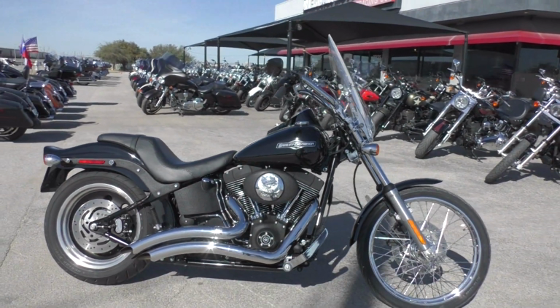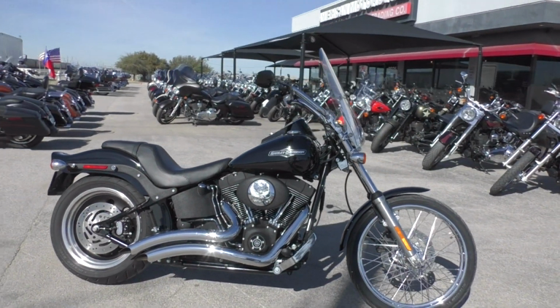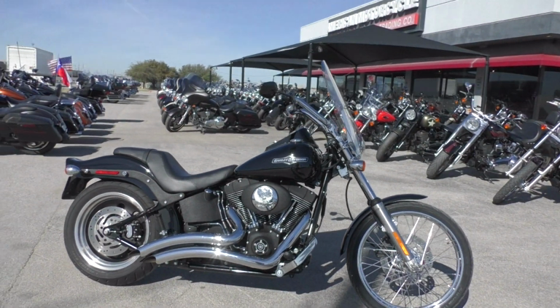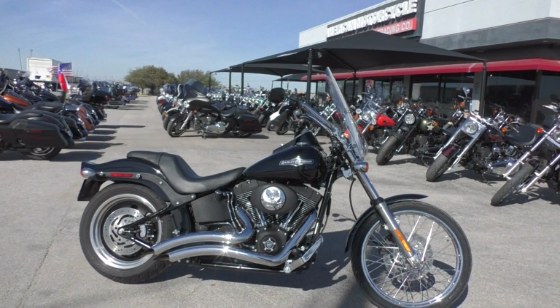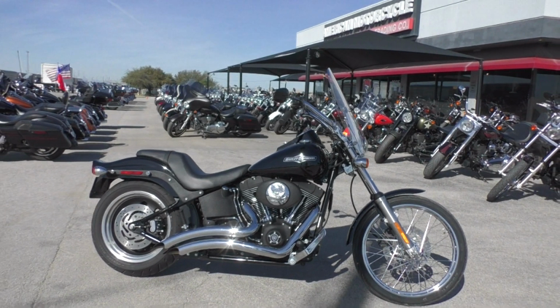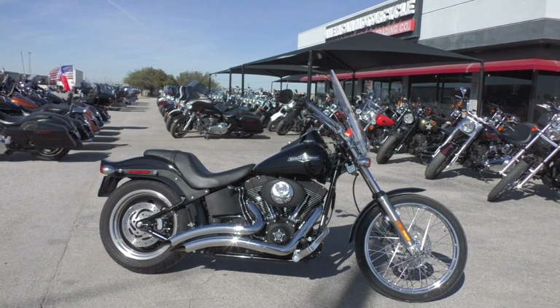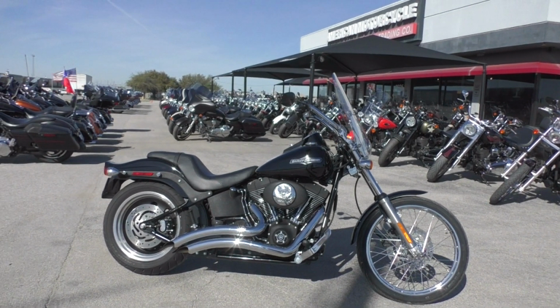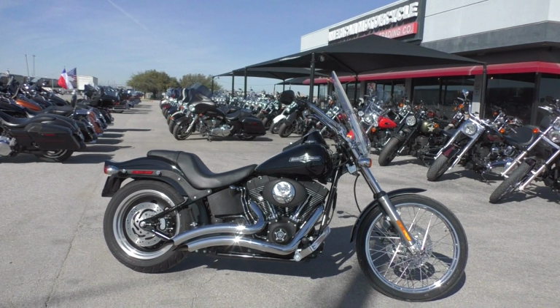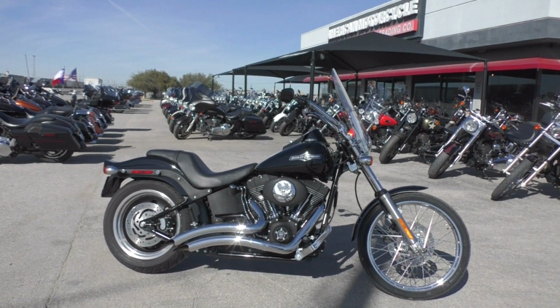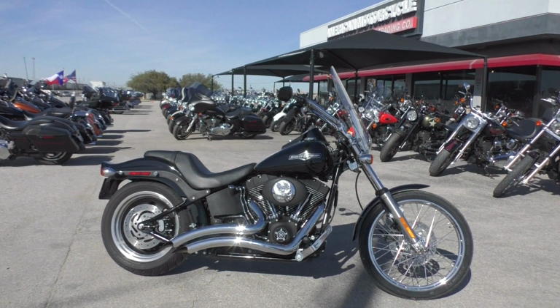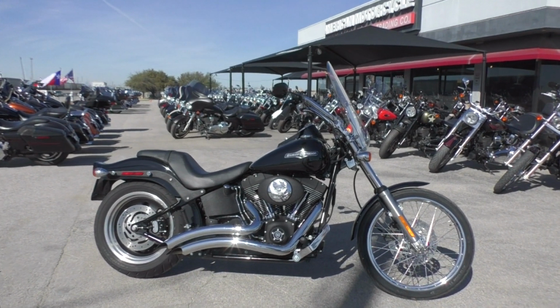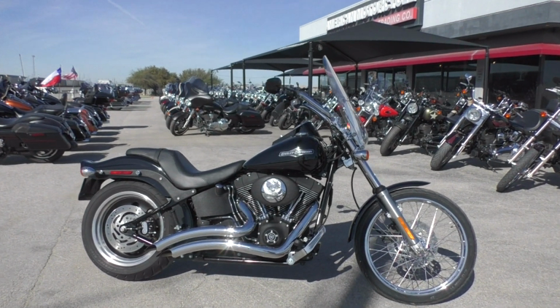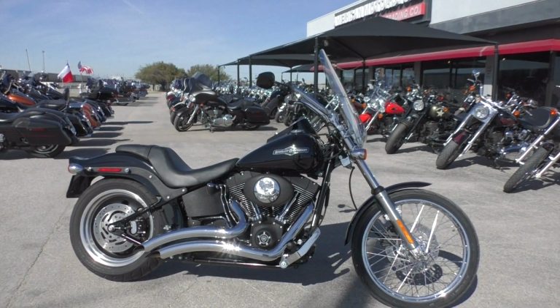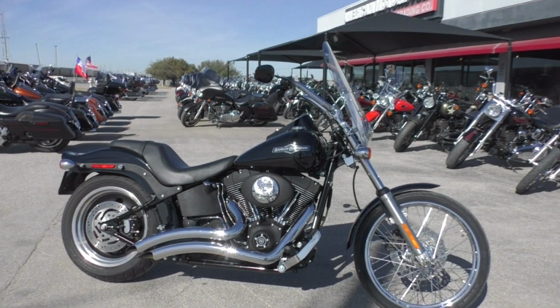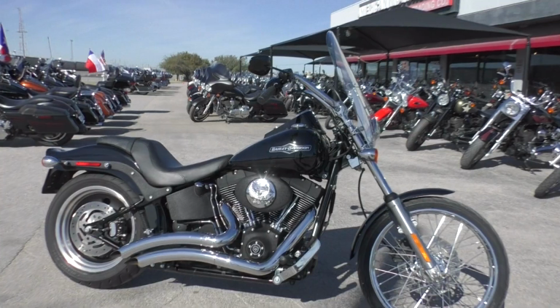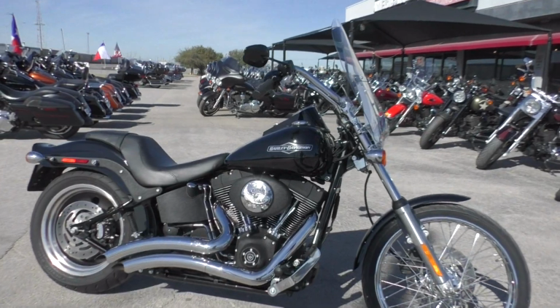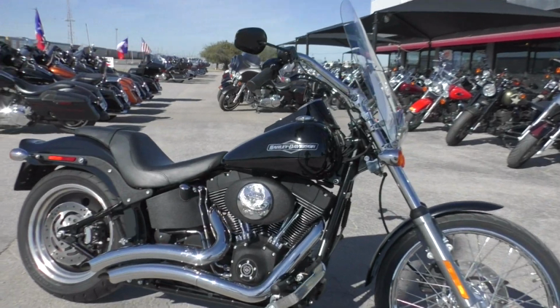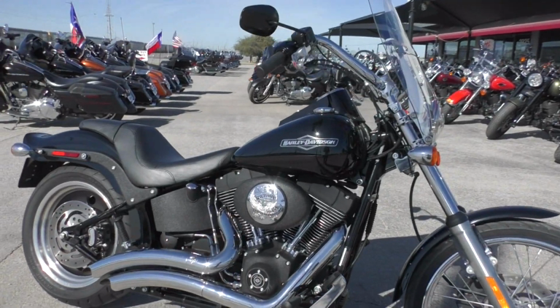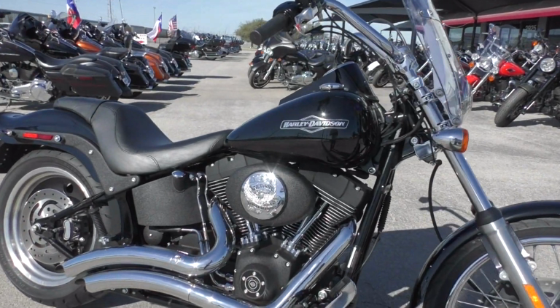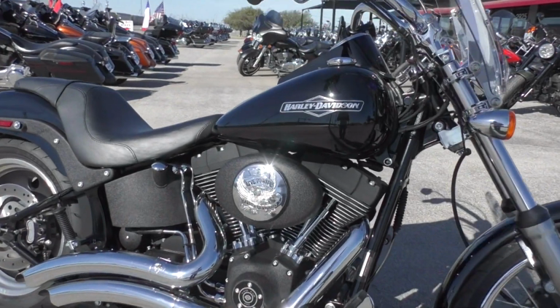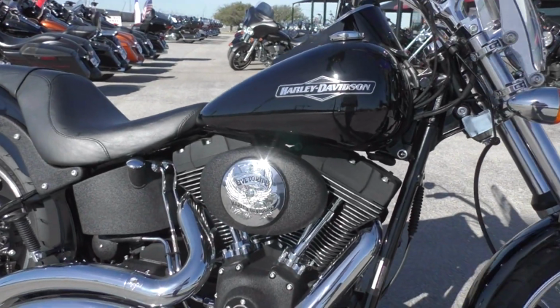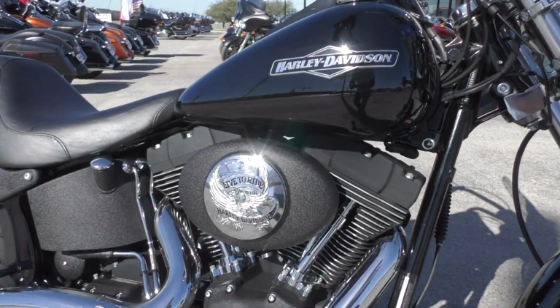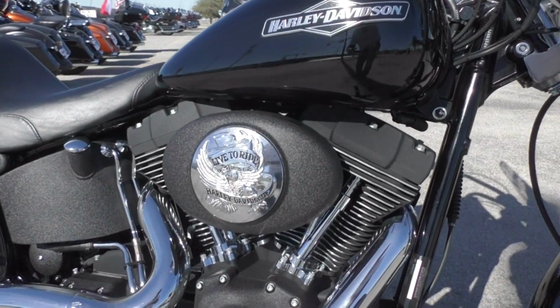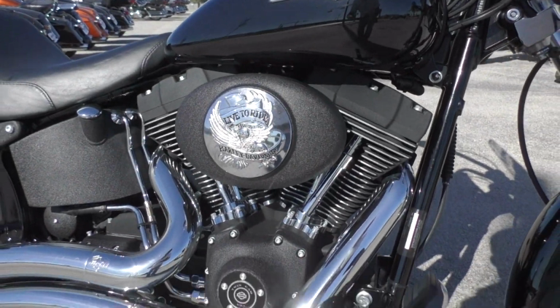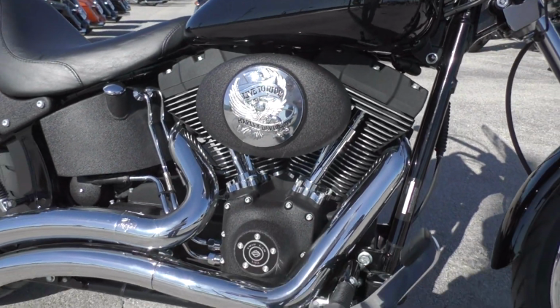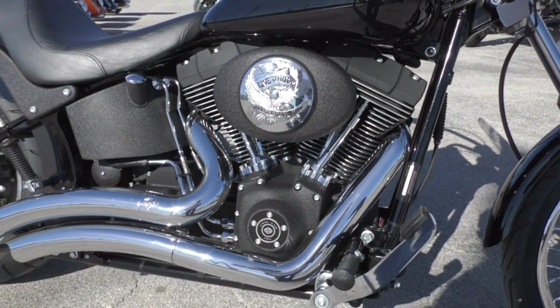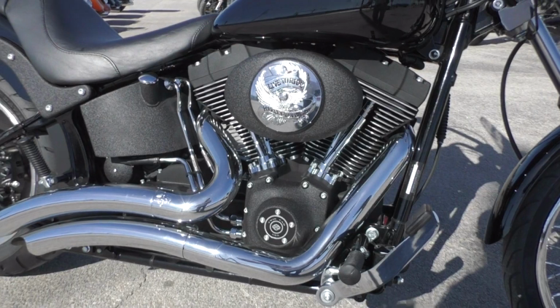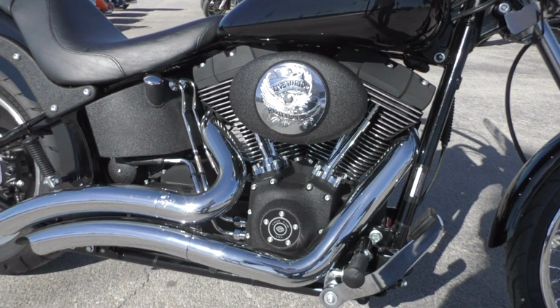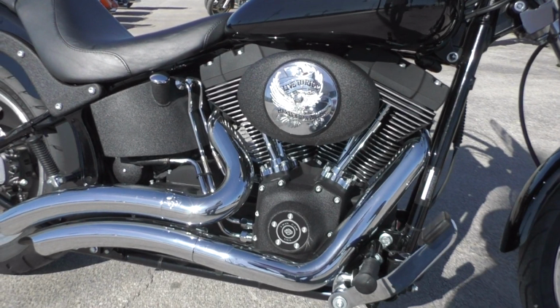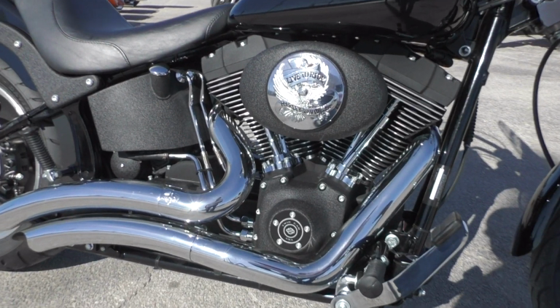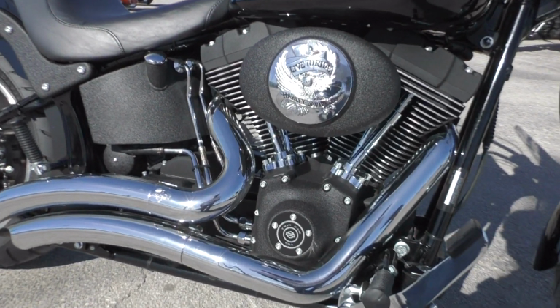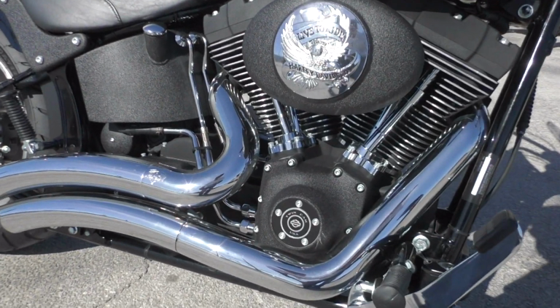But this is our bargain bike special. We're gonna sell it as is. We test rode it, got it cleaned up, made sure it passed the Texas State Inspection. It's got the 88 inch twin cam with optional fuel injection and it runs great. It's got a five-speed transmission.